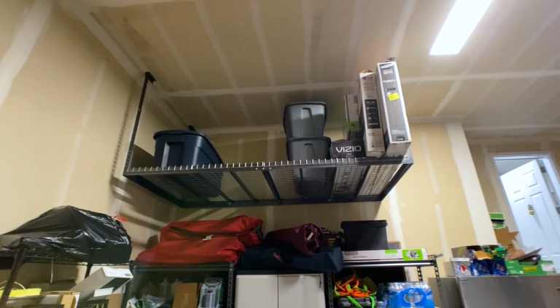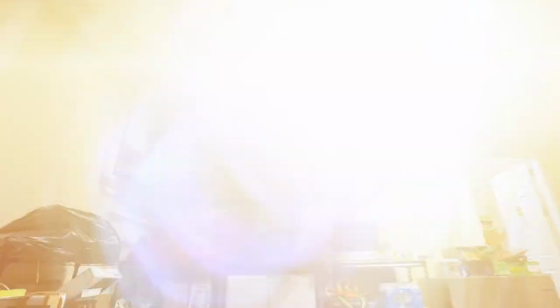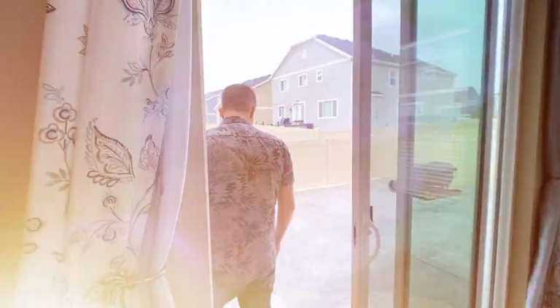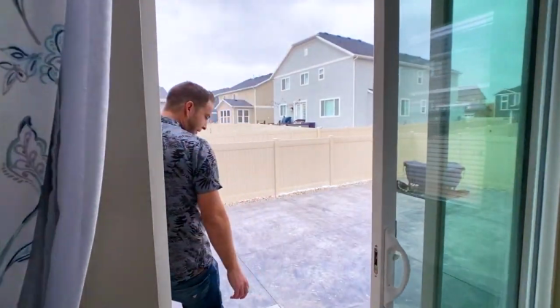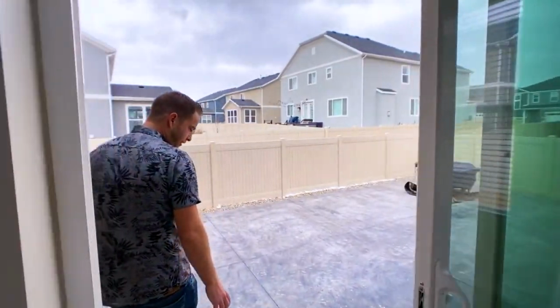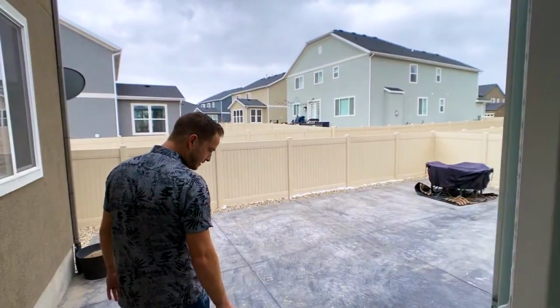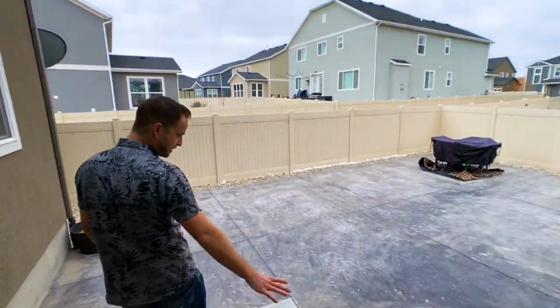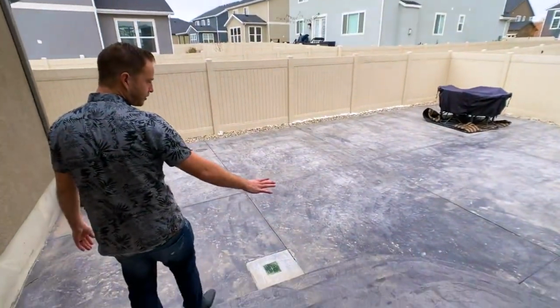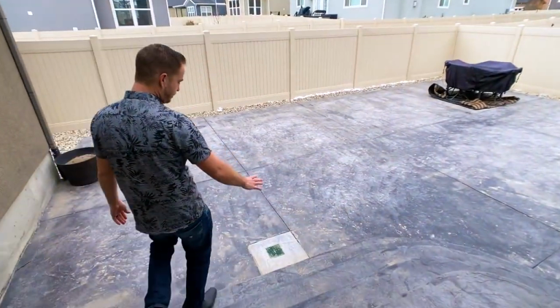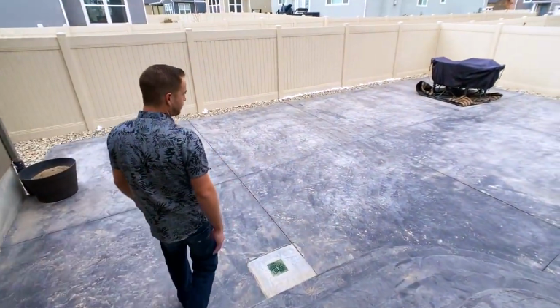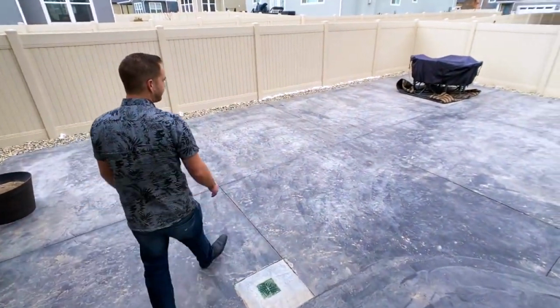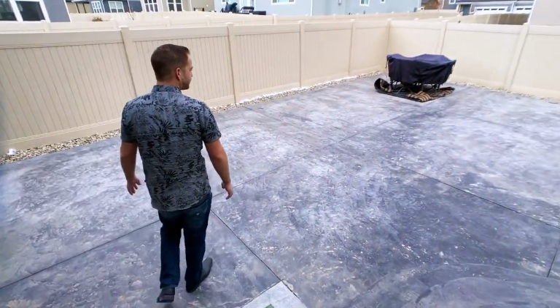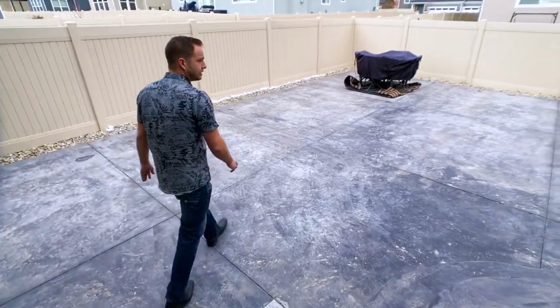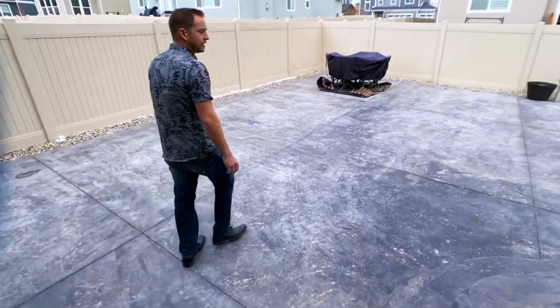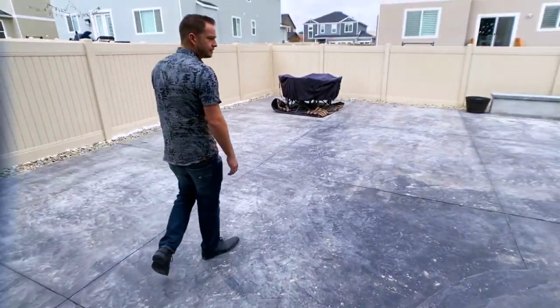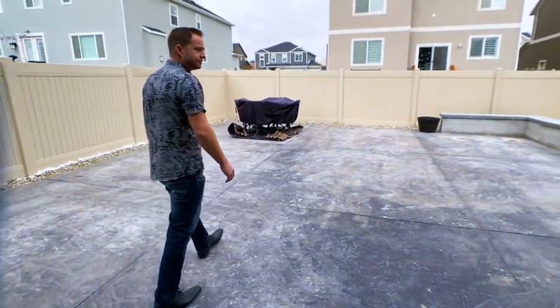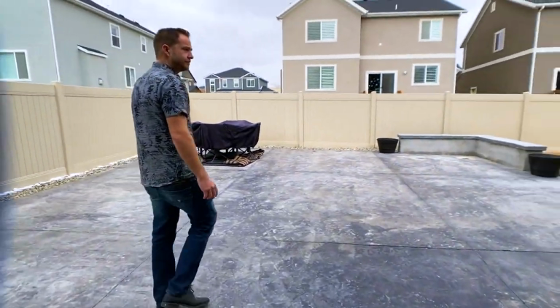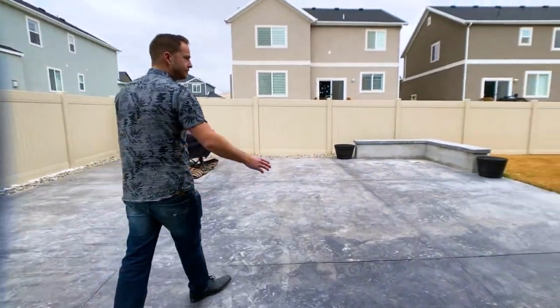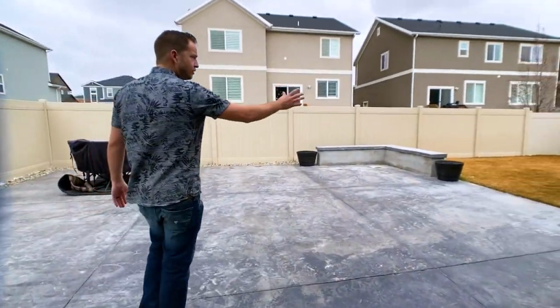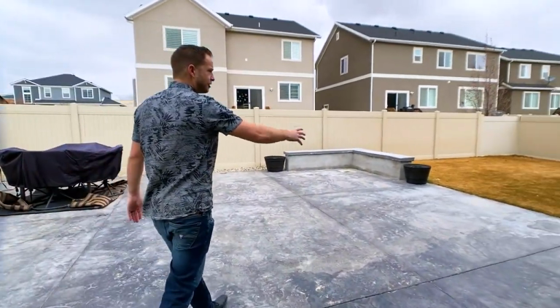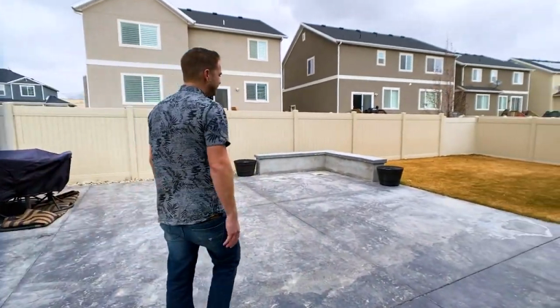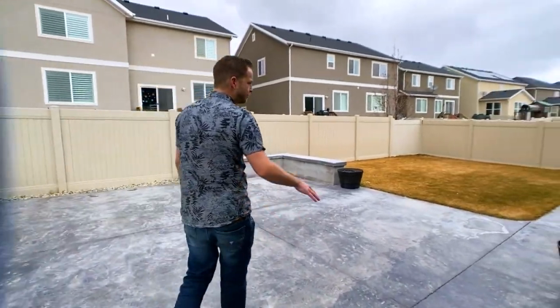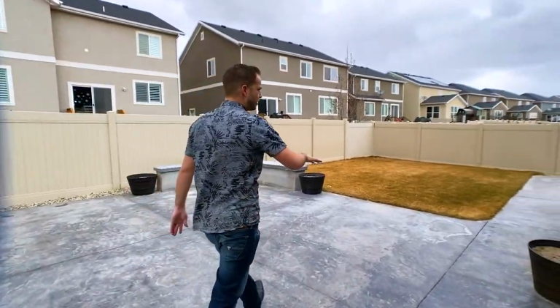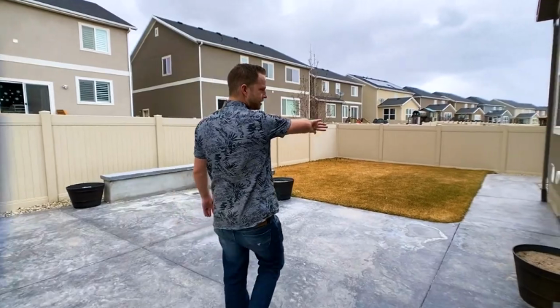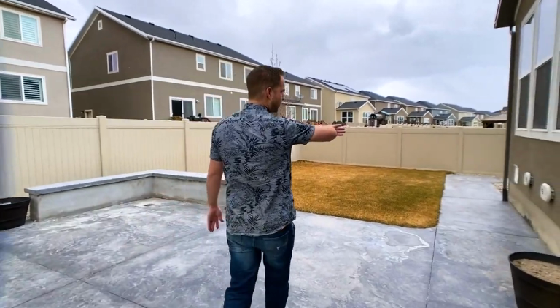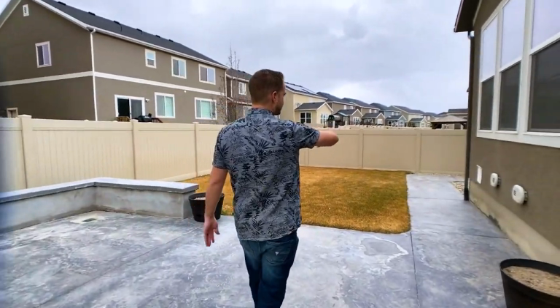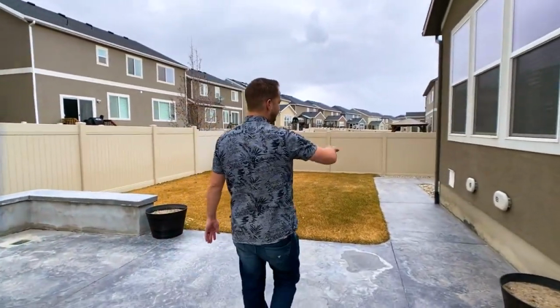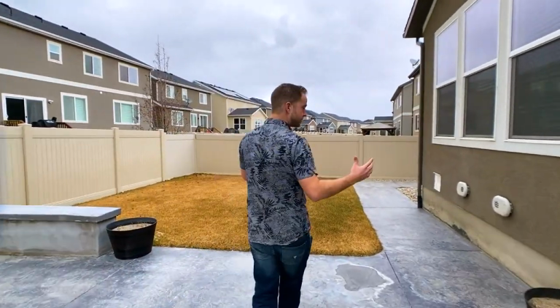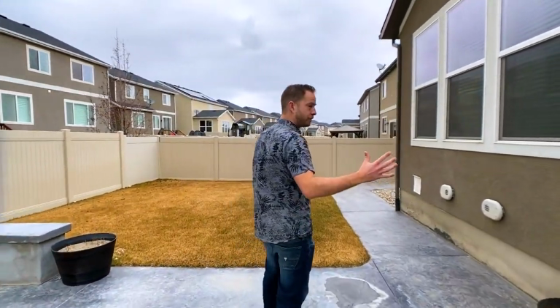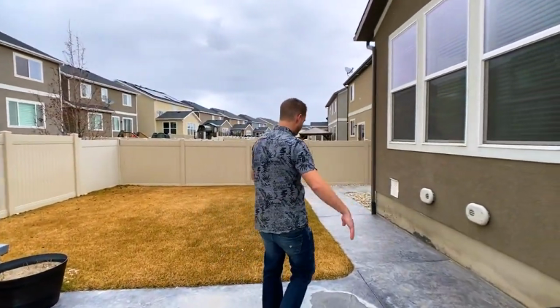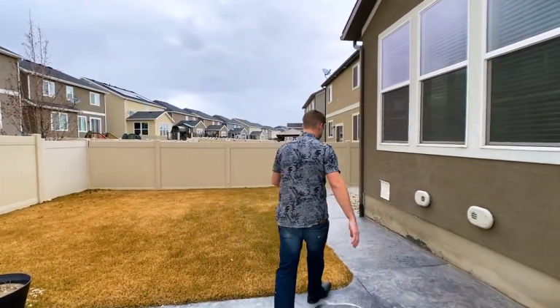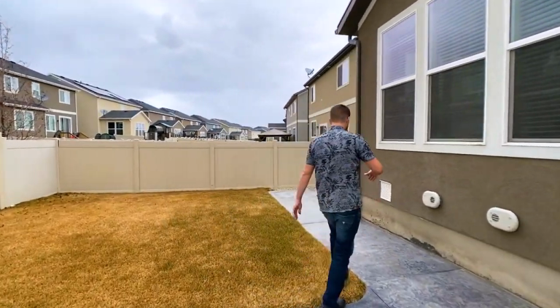The backyard has stamped concrete, a little patch of grass, and they ran a concrete sidewalk down the side. It's all fully fenced.